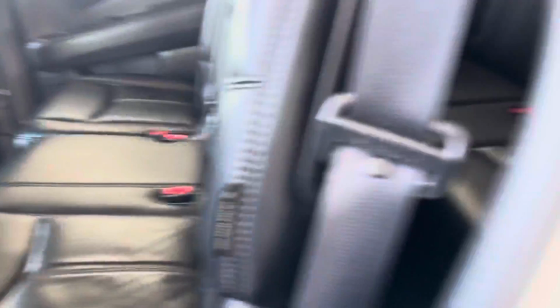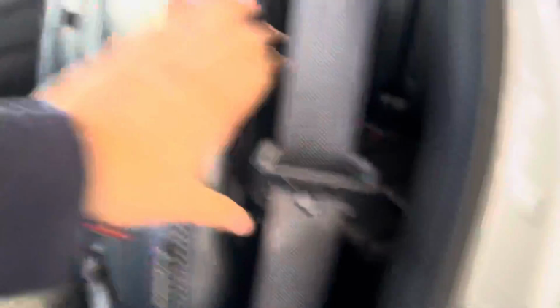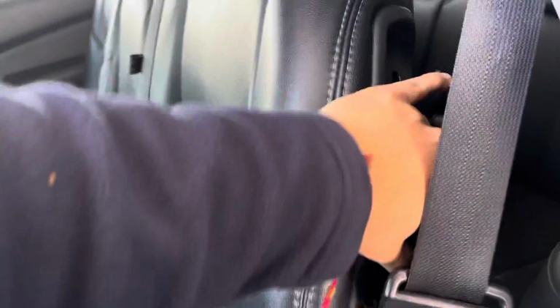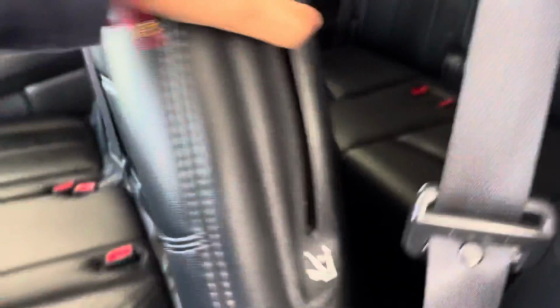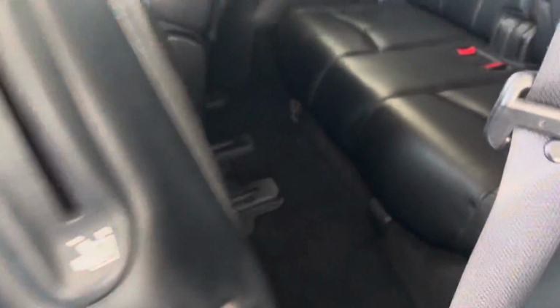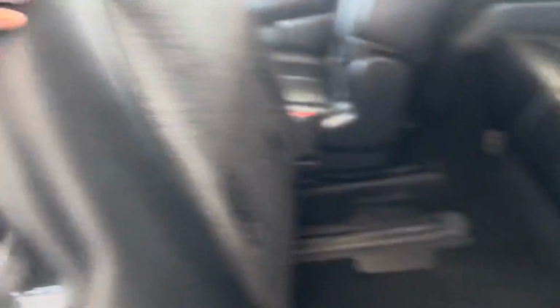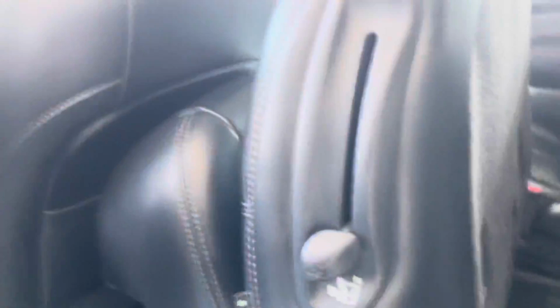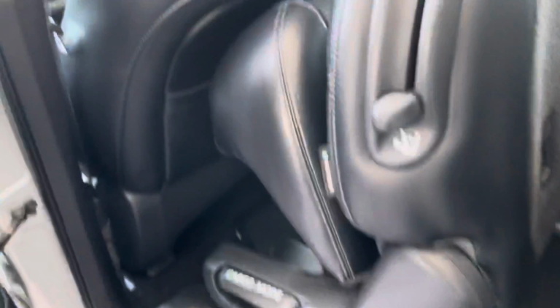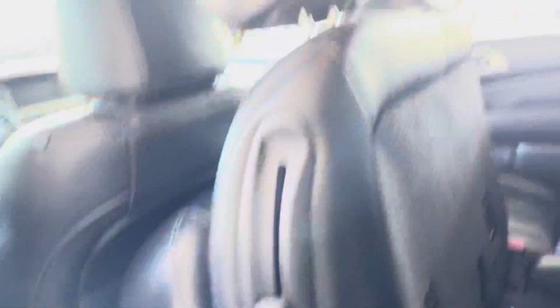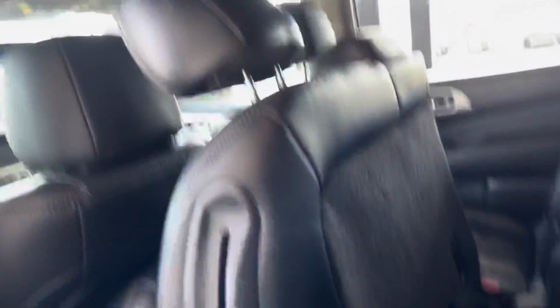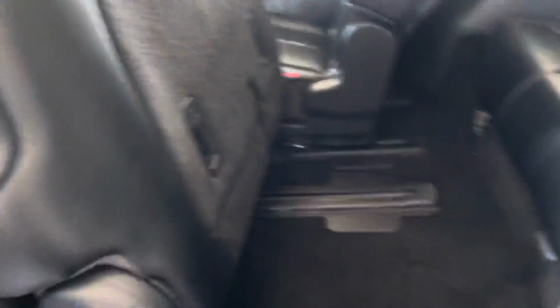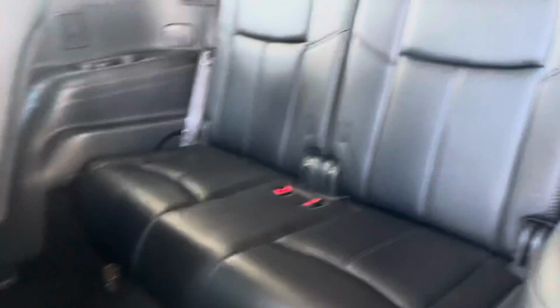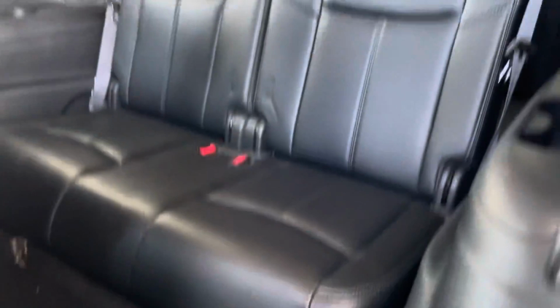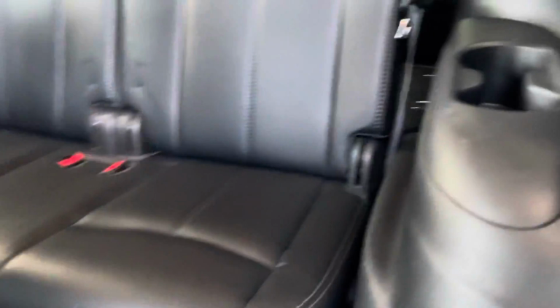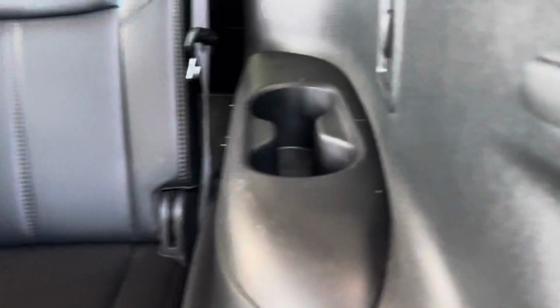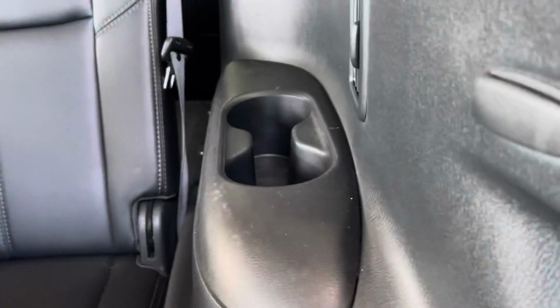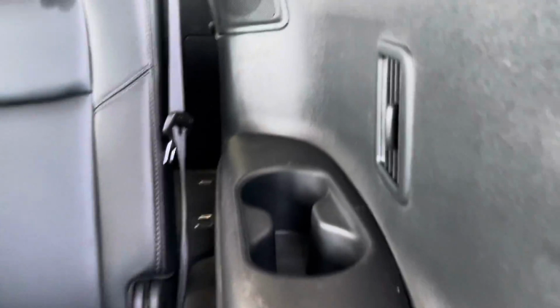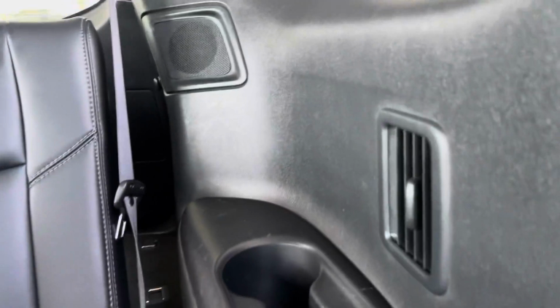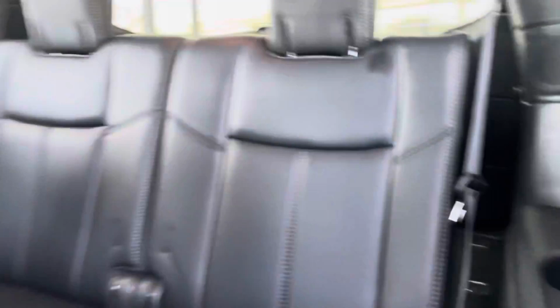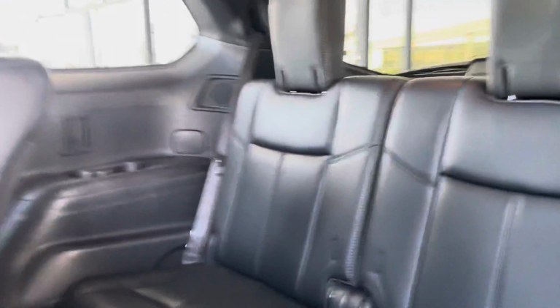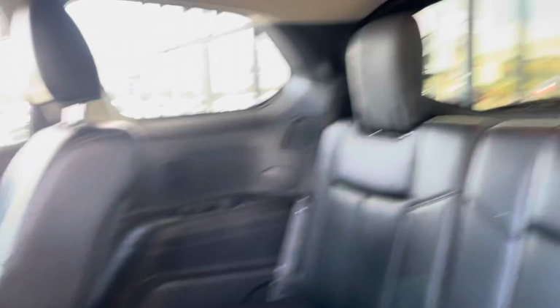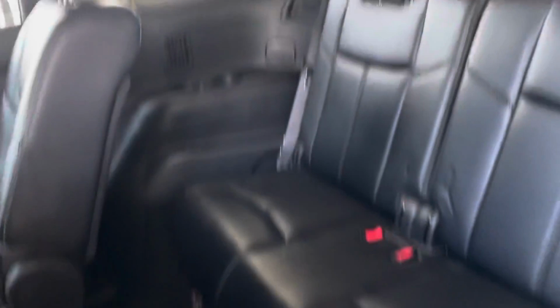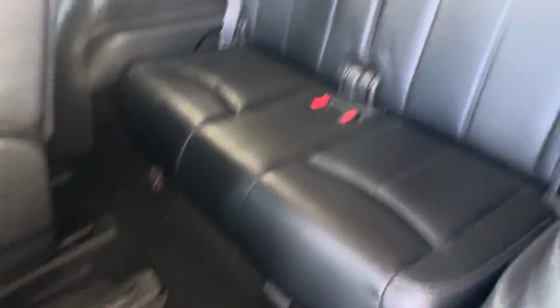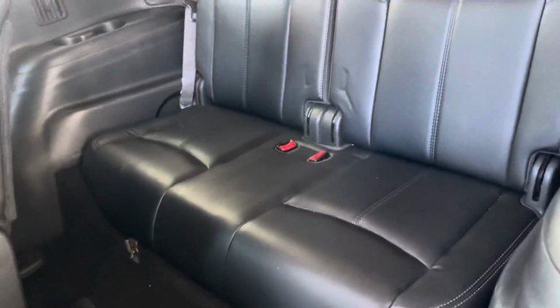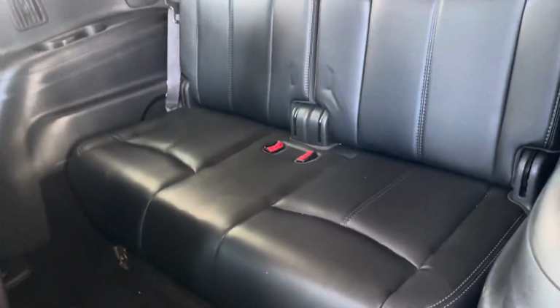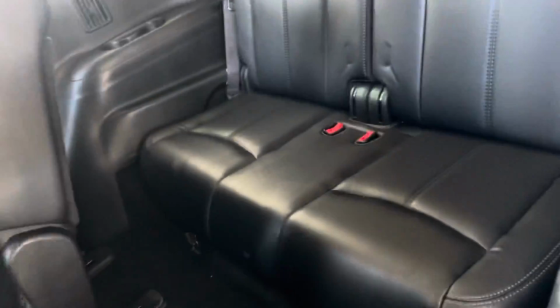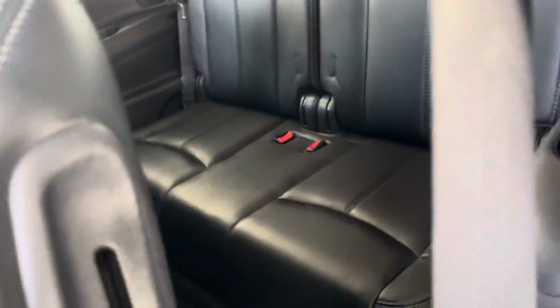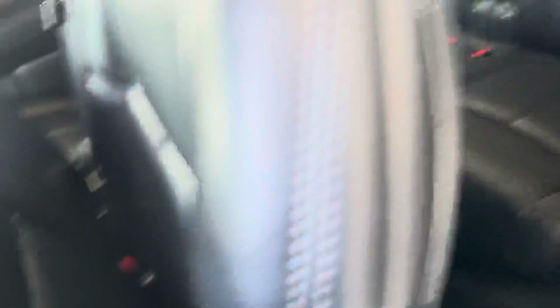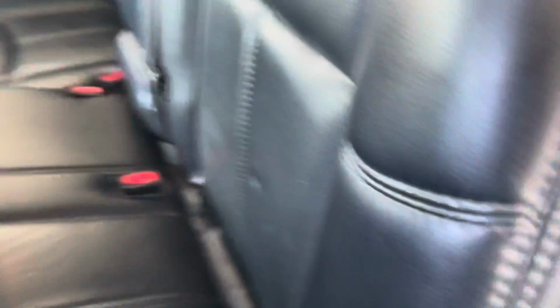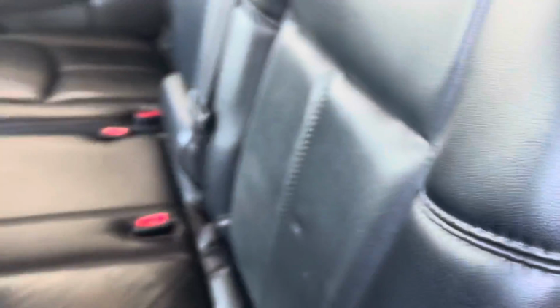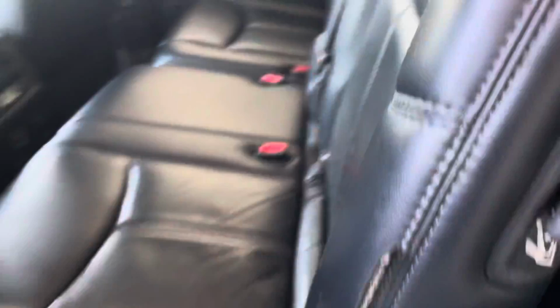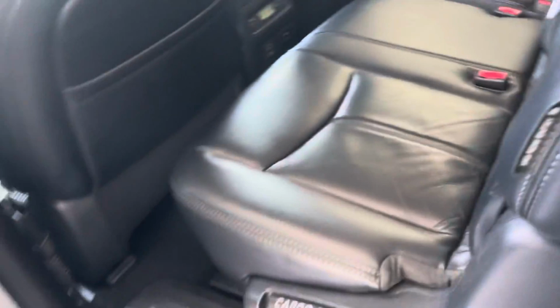If you hit this button, the seat goes up like that. With the seat folded, it becomes a two-seater in the back with cup holders, AC ventilation, and all that. It's comfortable seating, as you can see.